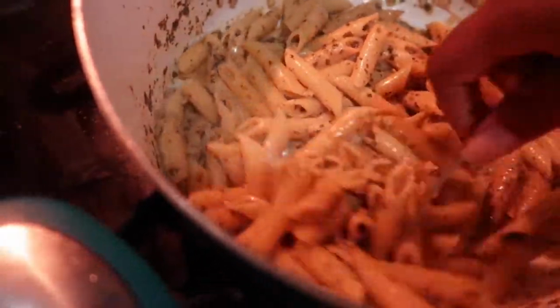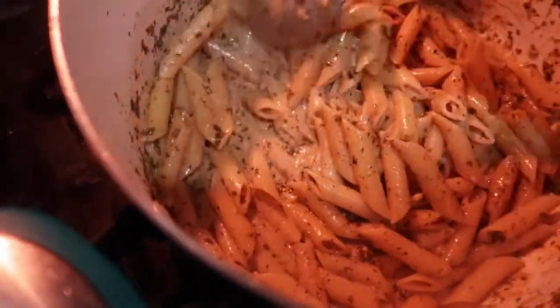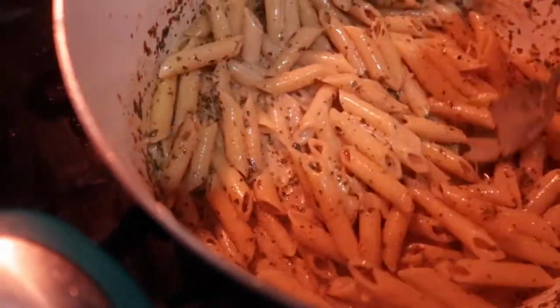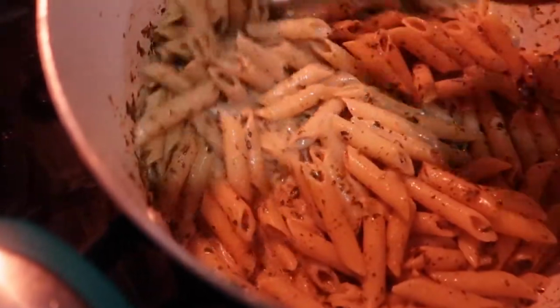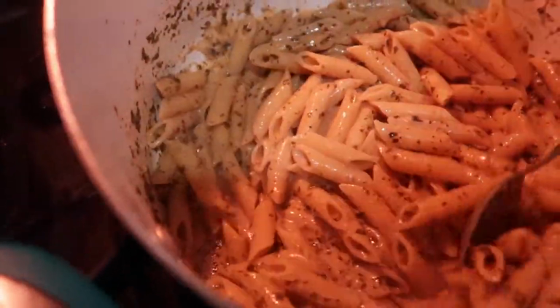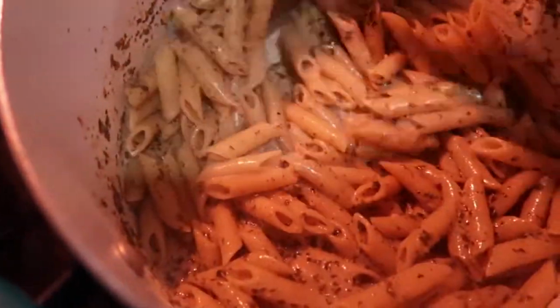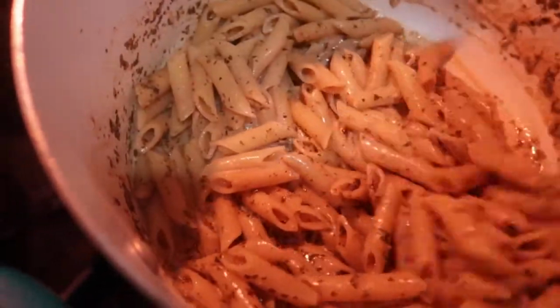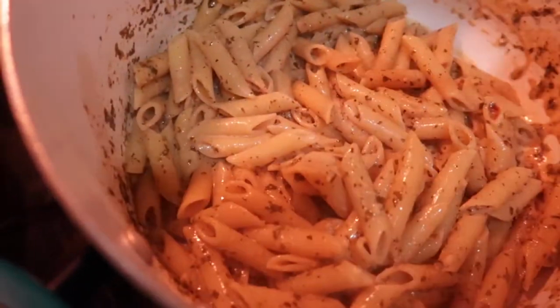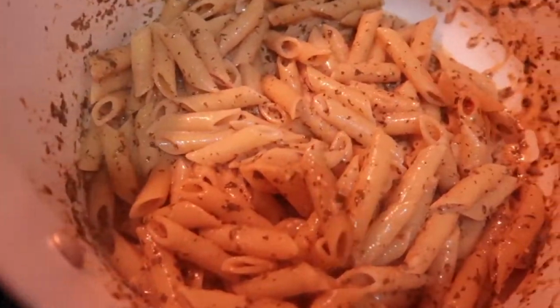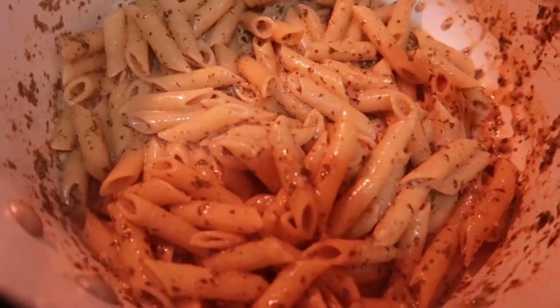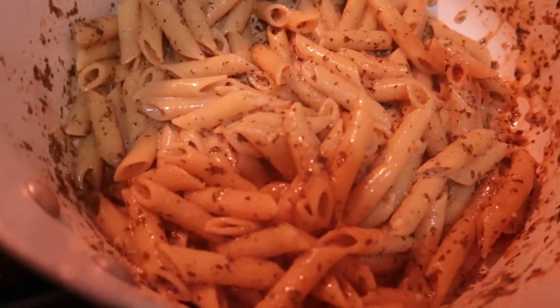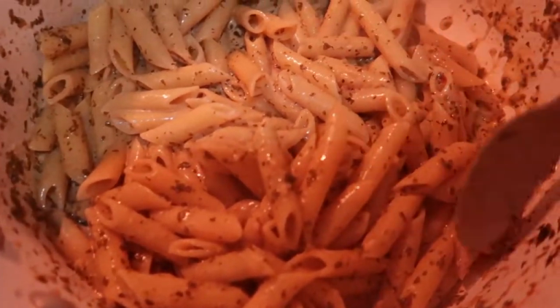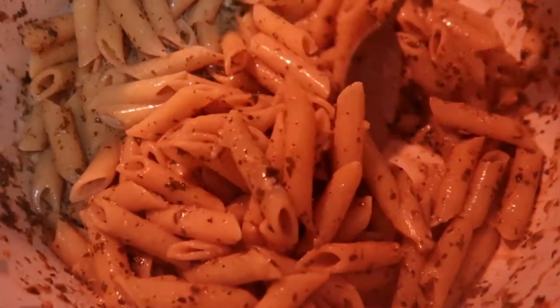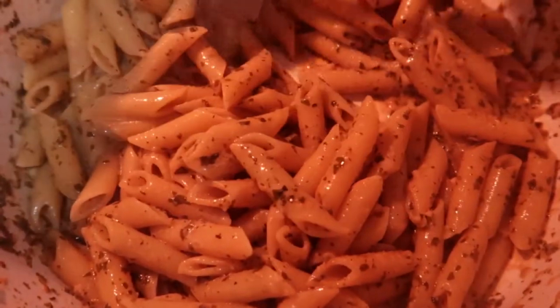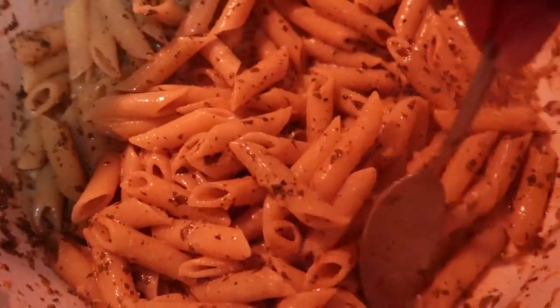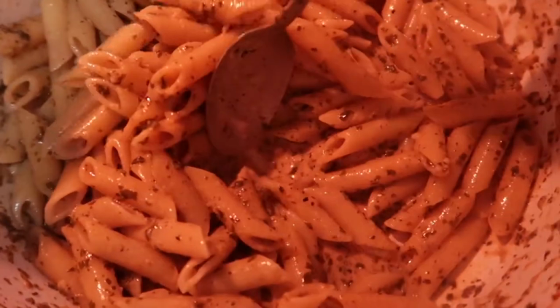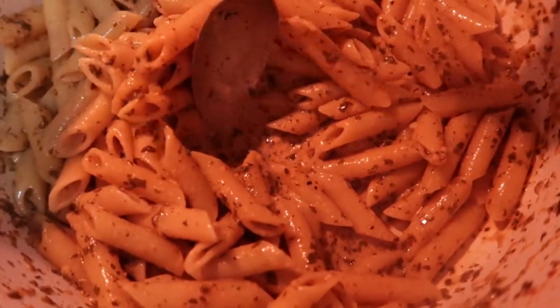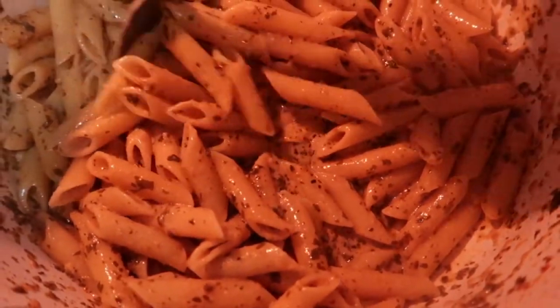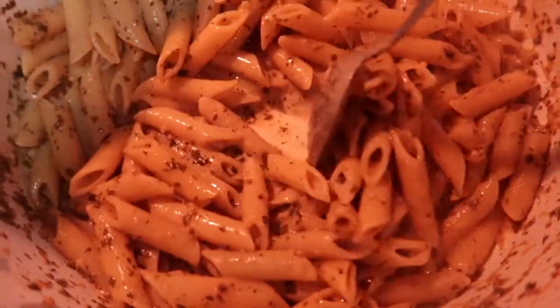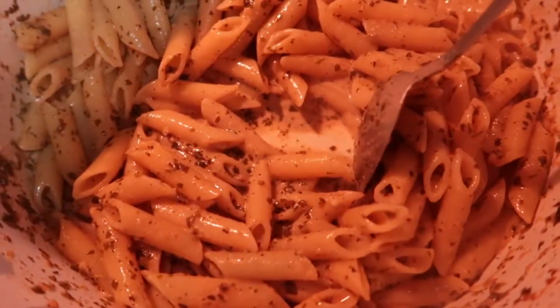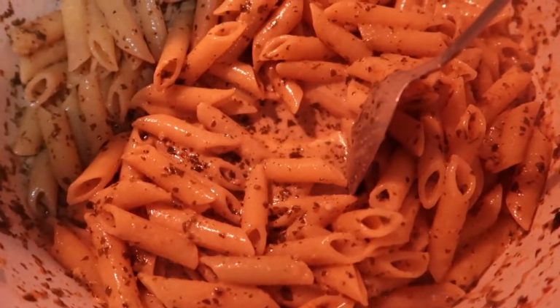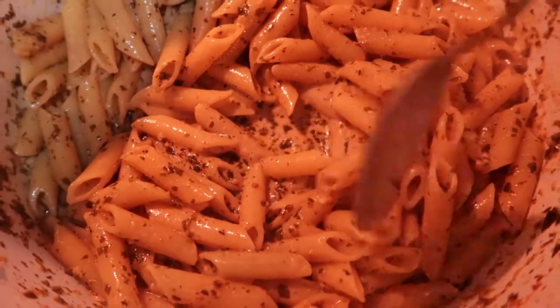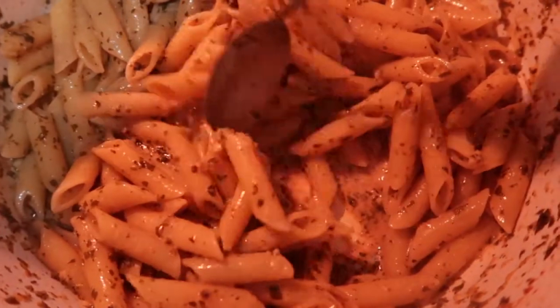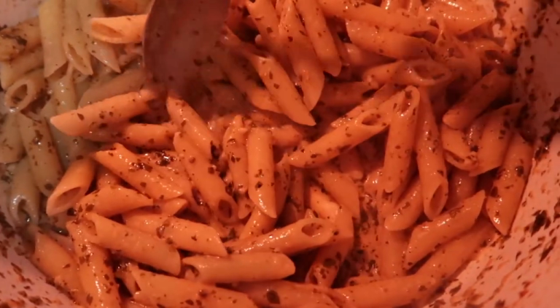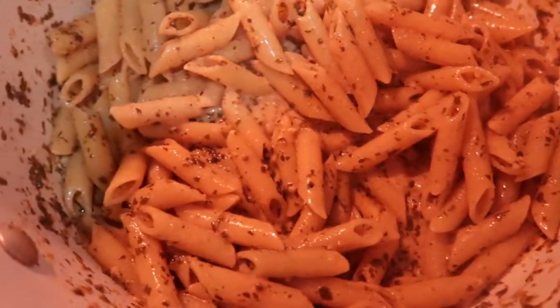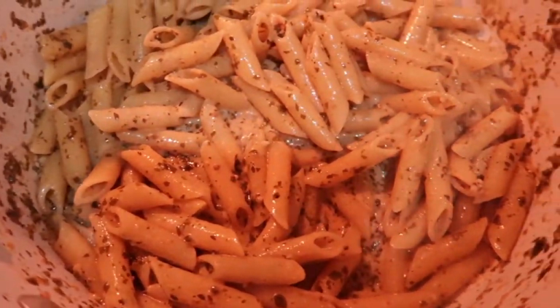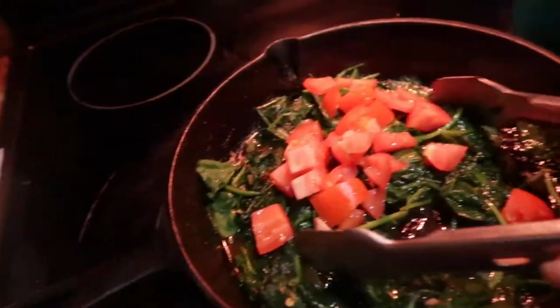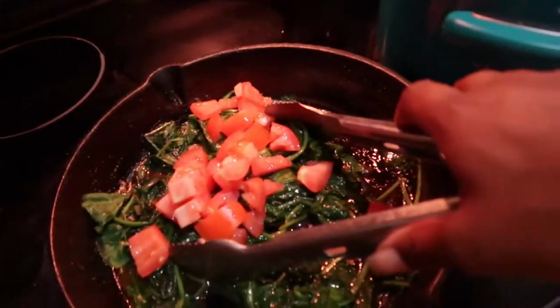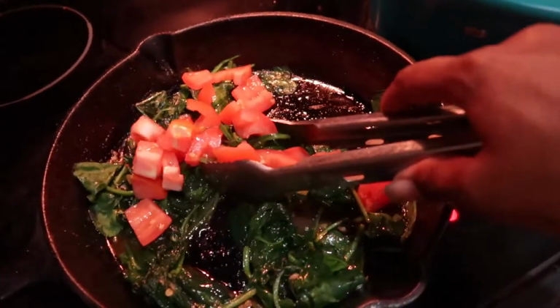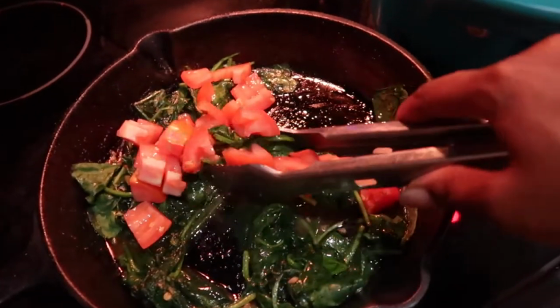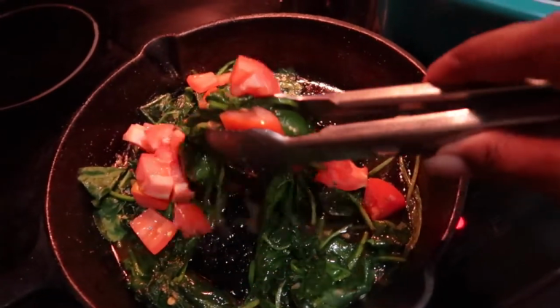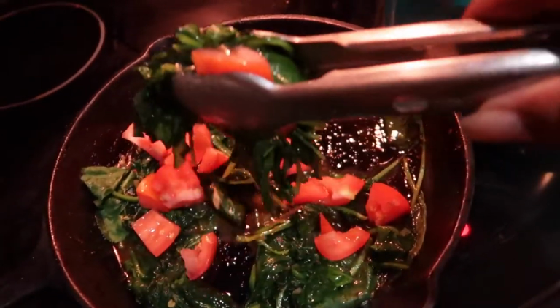I want this sauce to be just thick enough to where you can see it at the bottom of the pan. Stirring this around a bit — watch how I scrape the bottom. You see how you can see the sauce there? That's how you want the consistency to be.